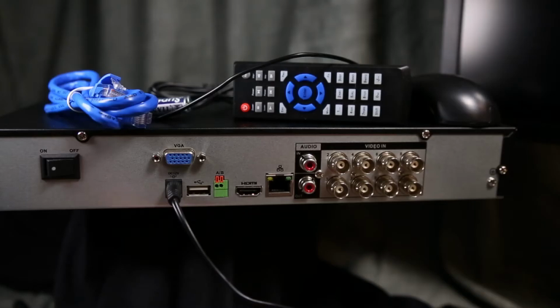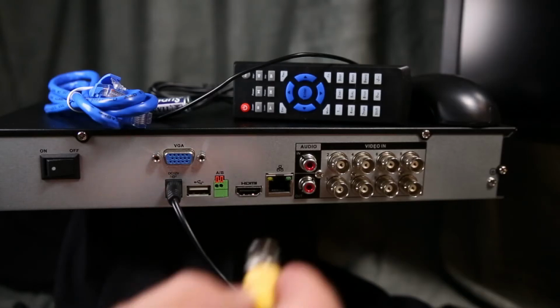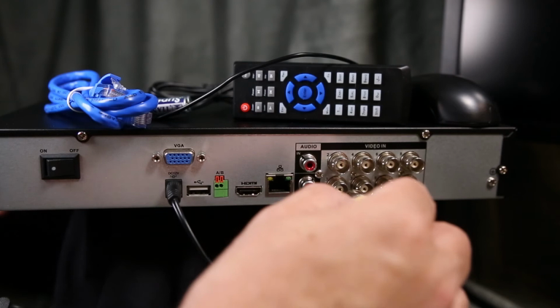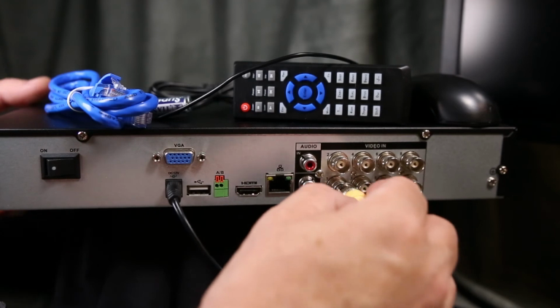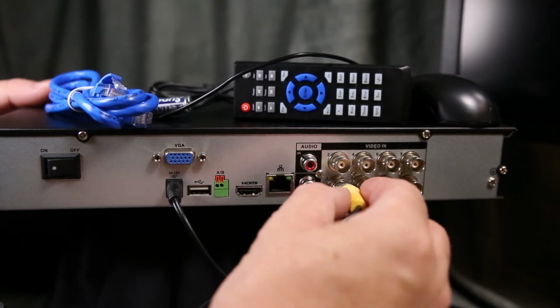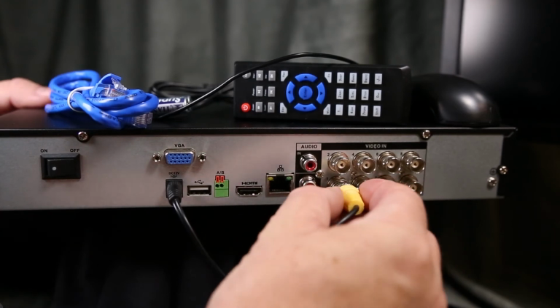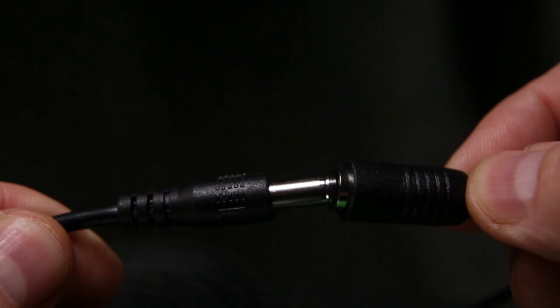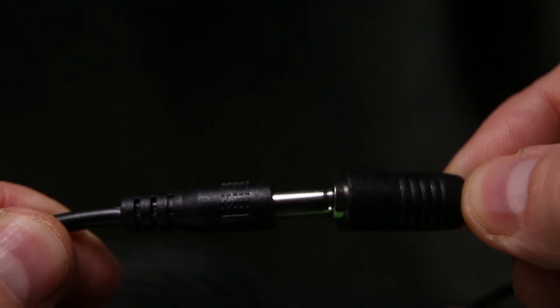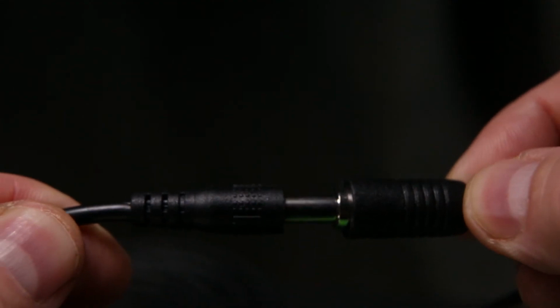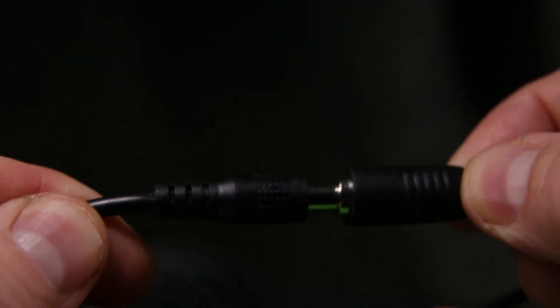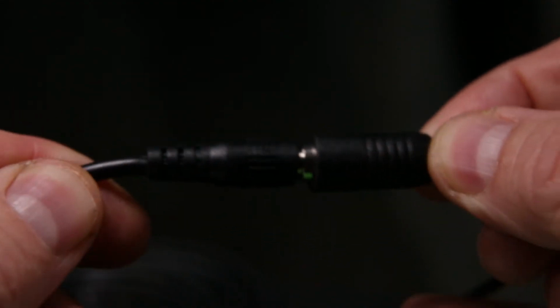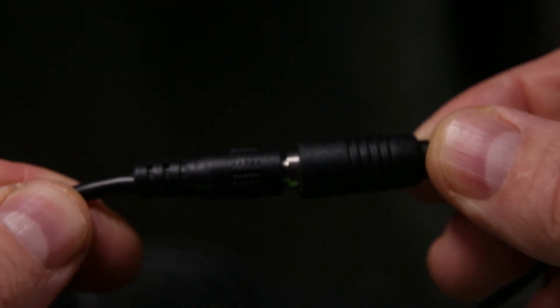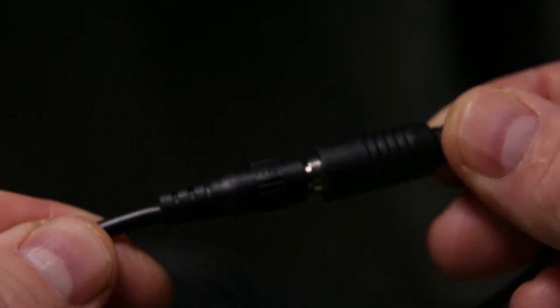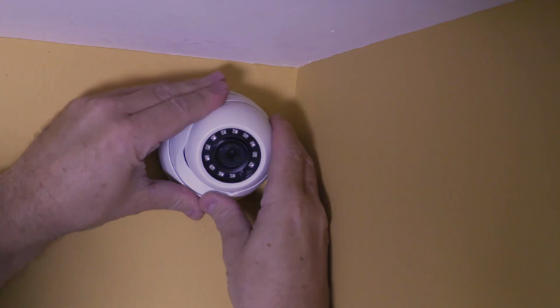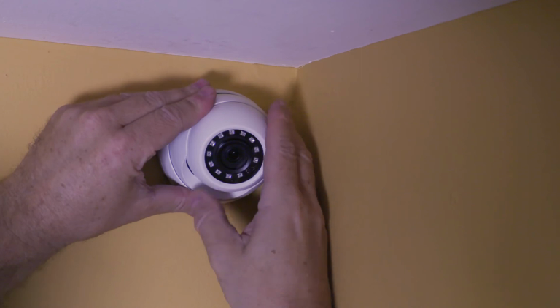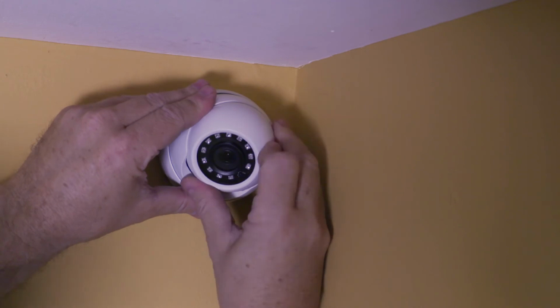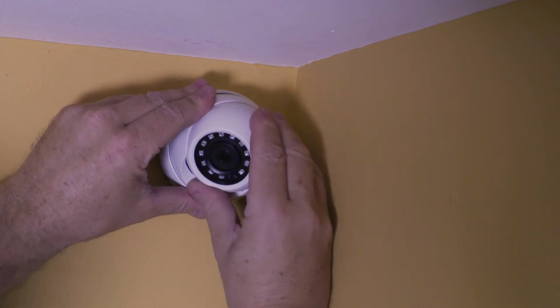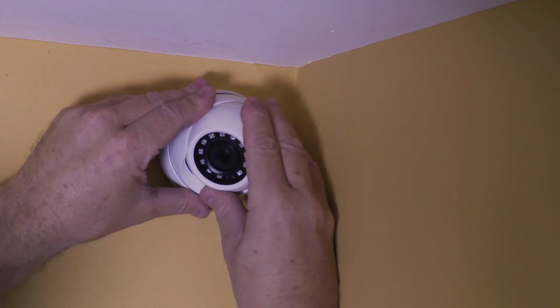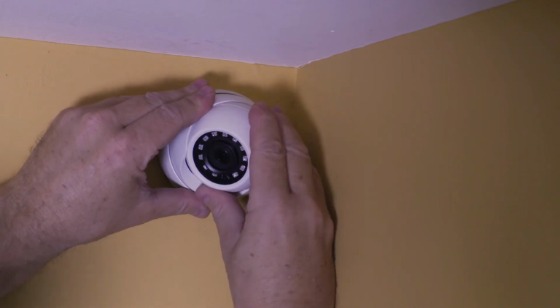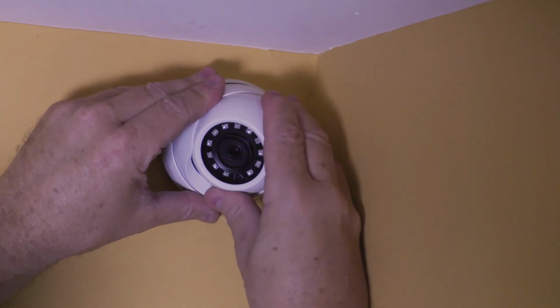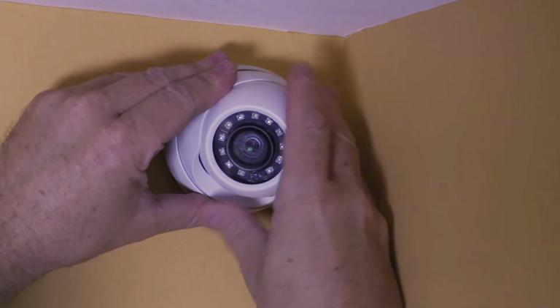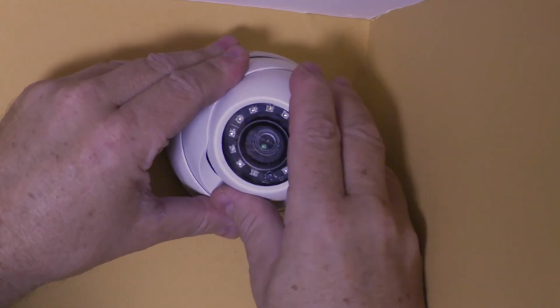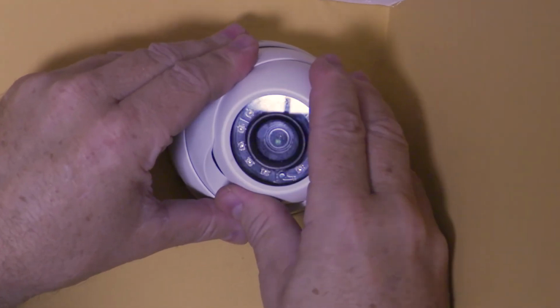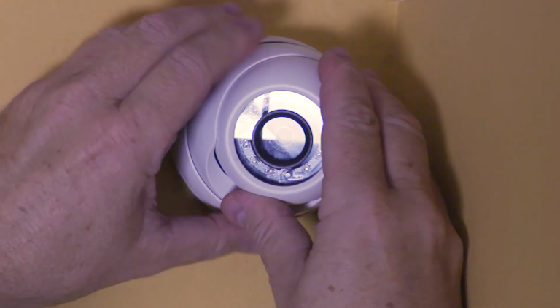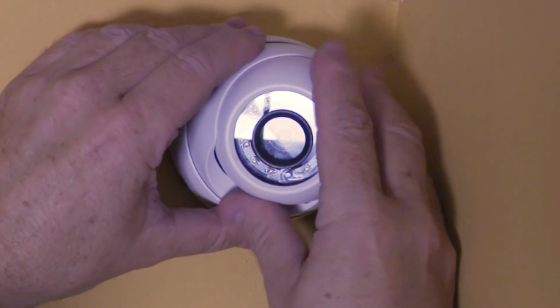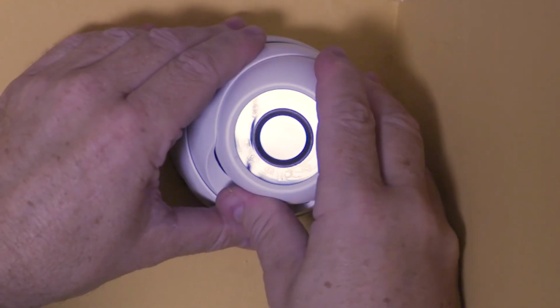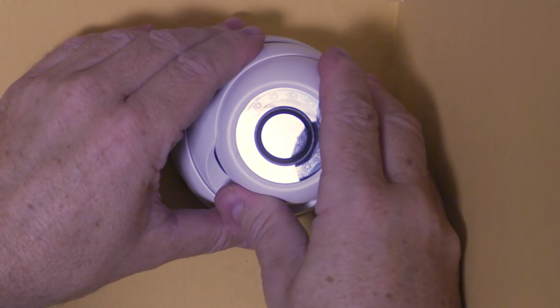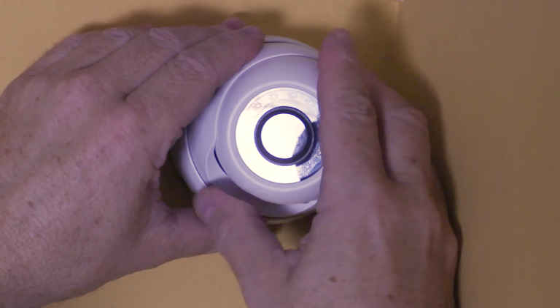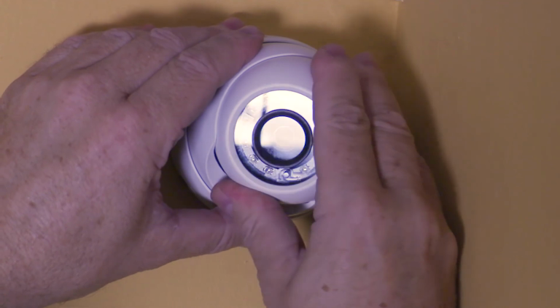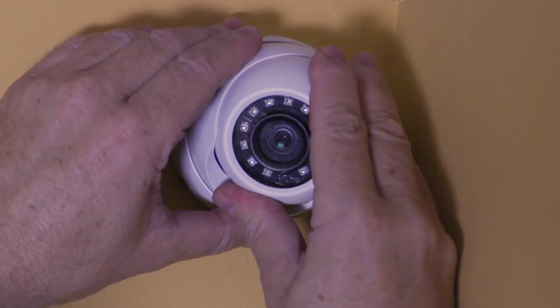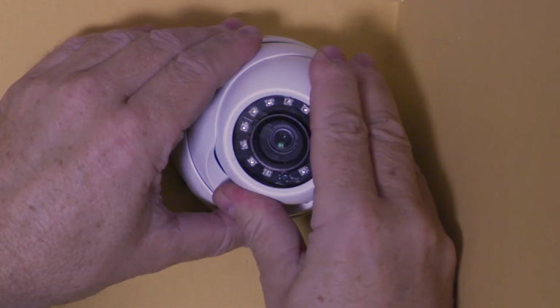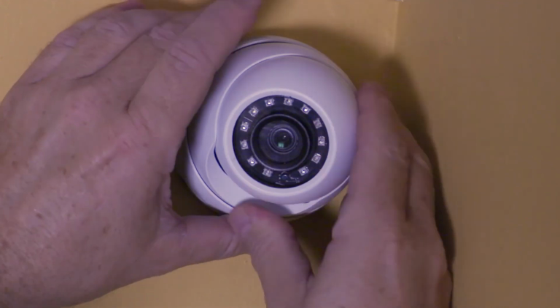Connect the BNC to the DVR and the power connector to the included power supply. Adjust the angle of the camera so that the blue-green sensor is pointed down. This will ensure the image from the camera will be the correct orientation.